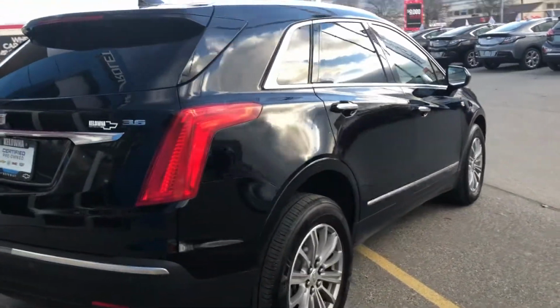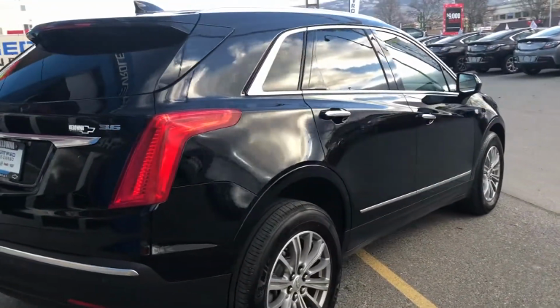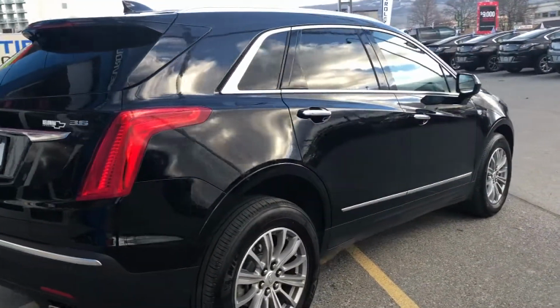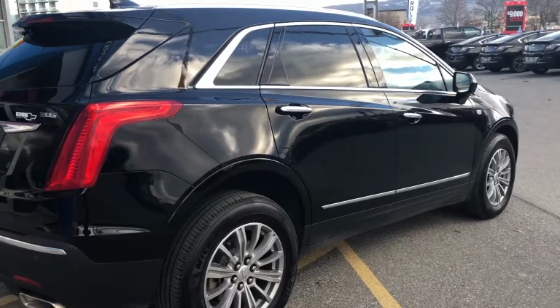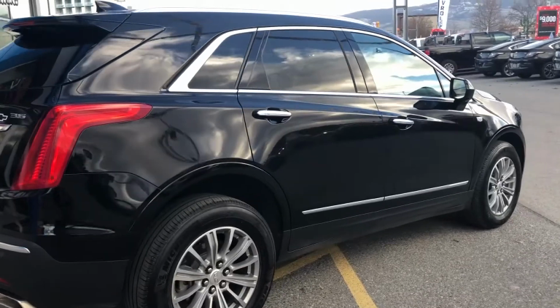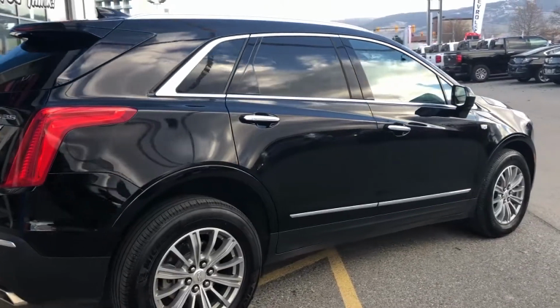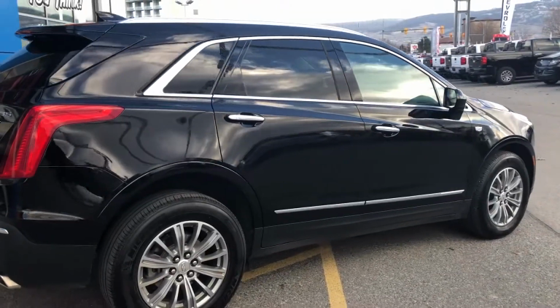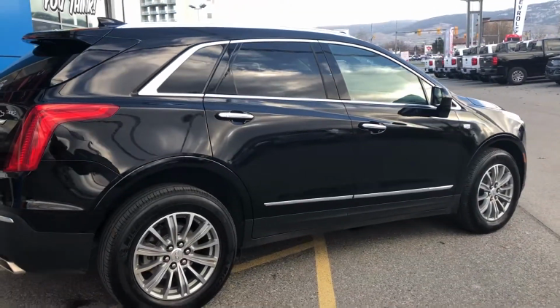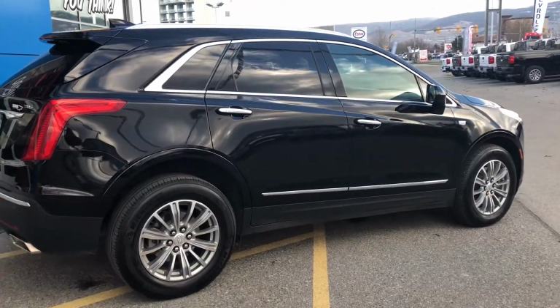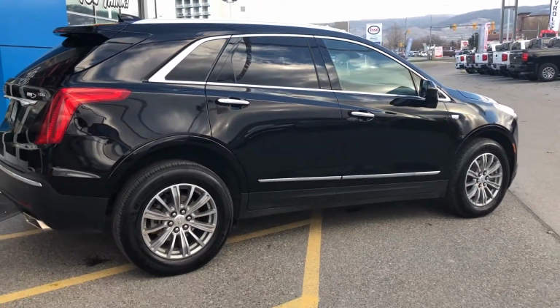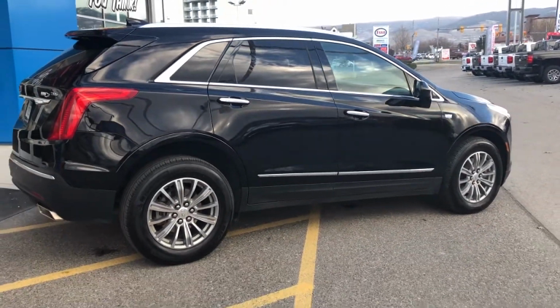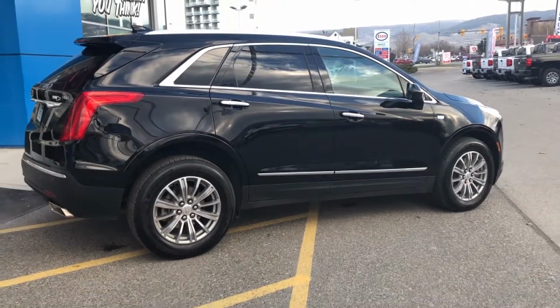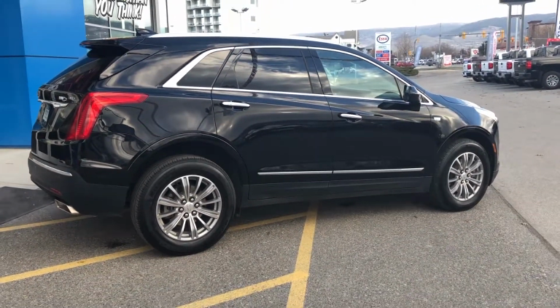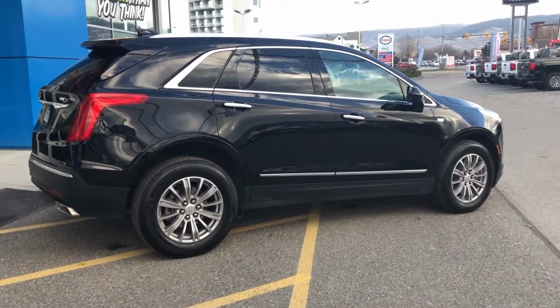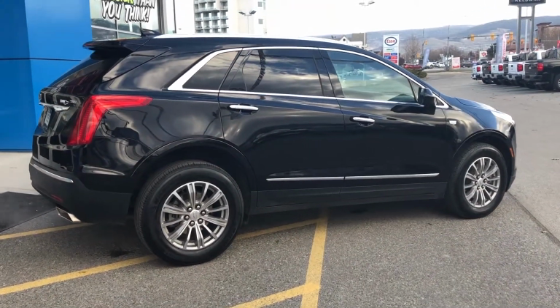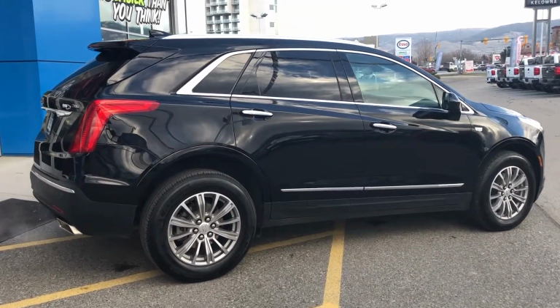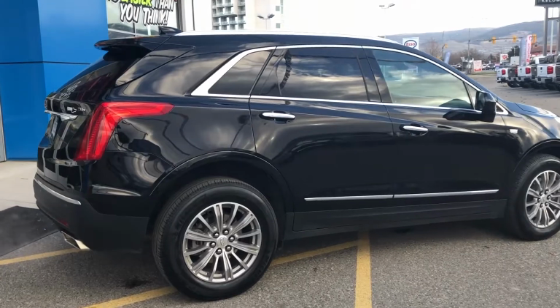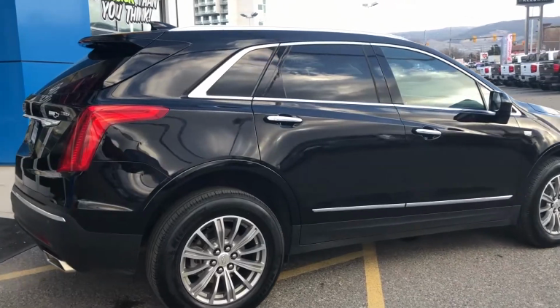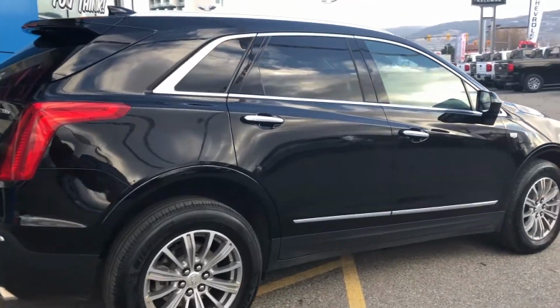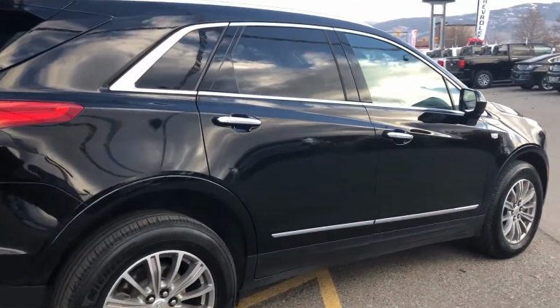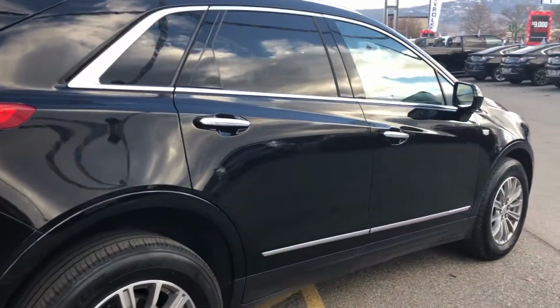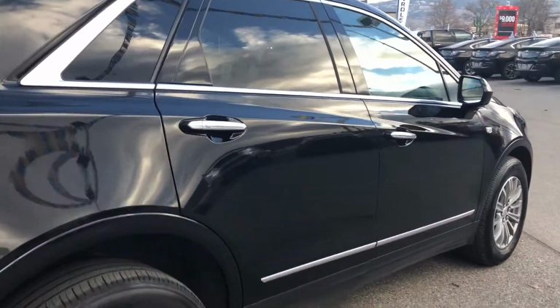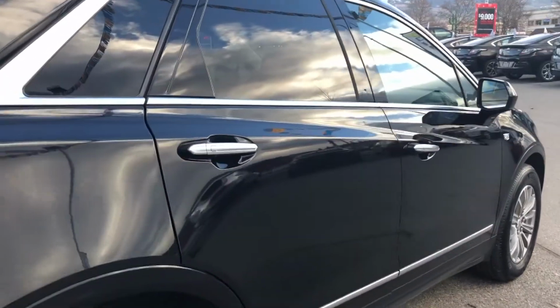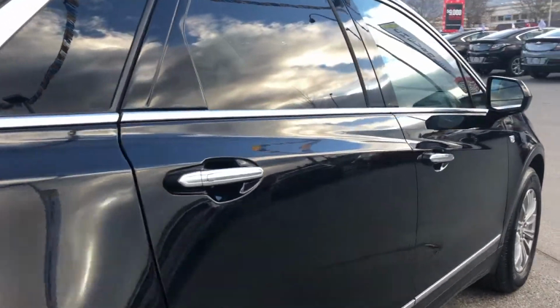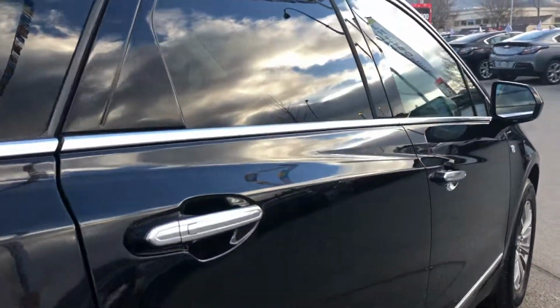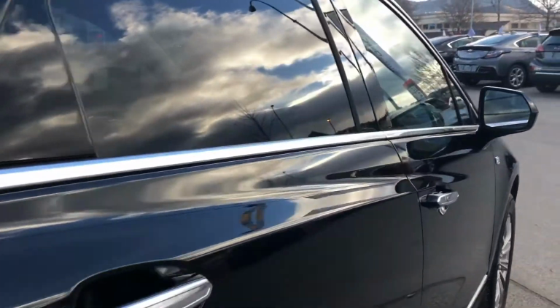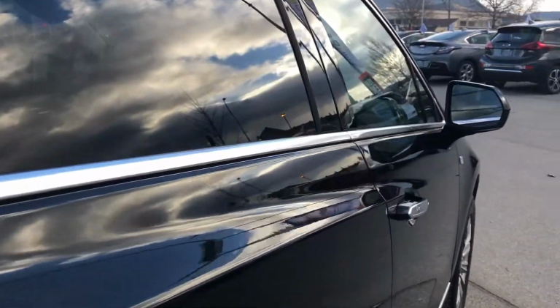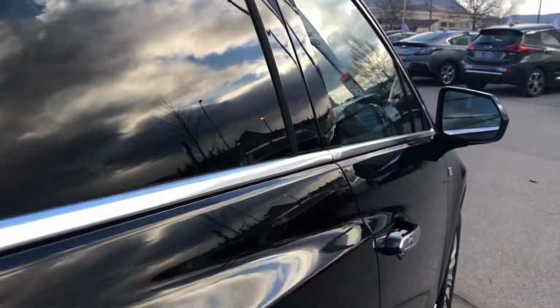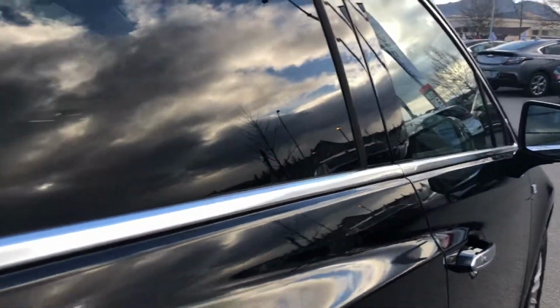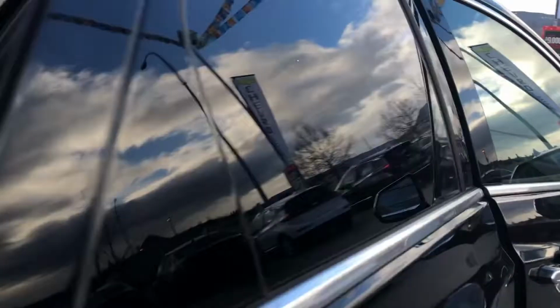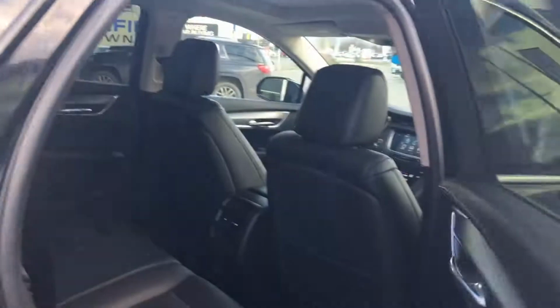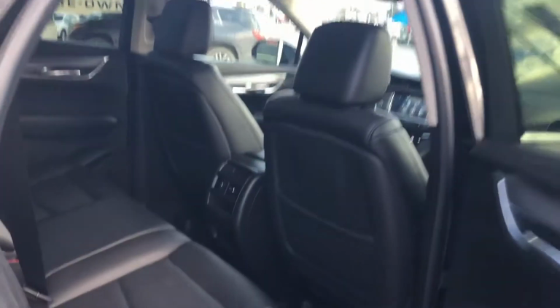For your peace of mind, each vehicle comes with a free CarProof report outlining the vehicle's entire history. Great finance rates are always available through all major banks, and our financial service managers will ensure you receive the right terms to suit your budget.